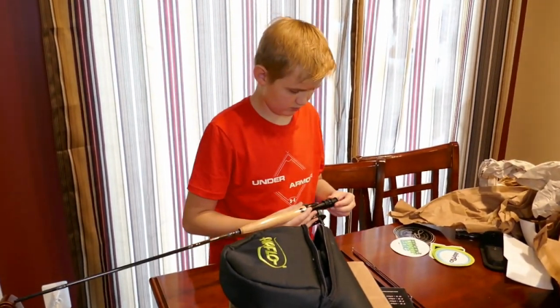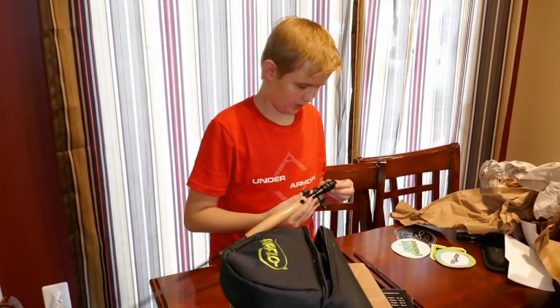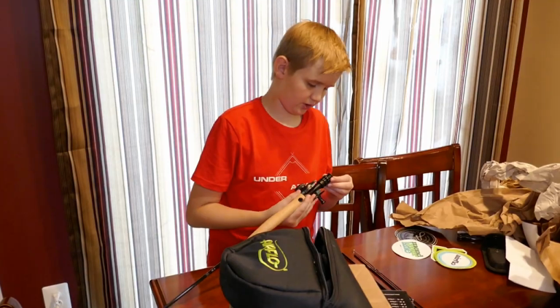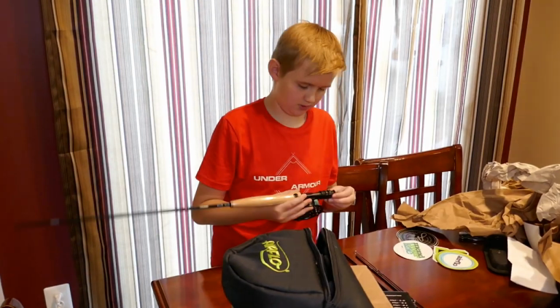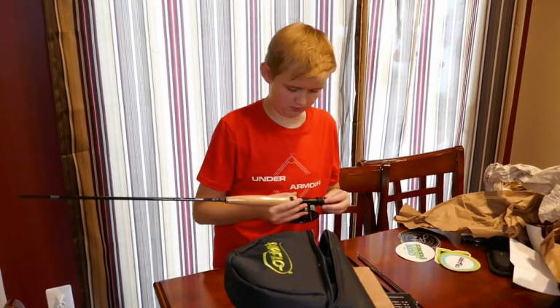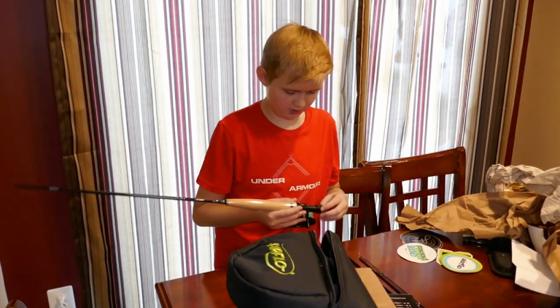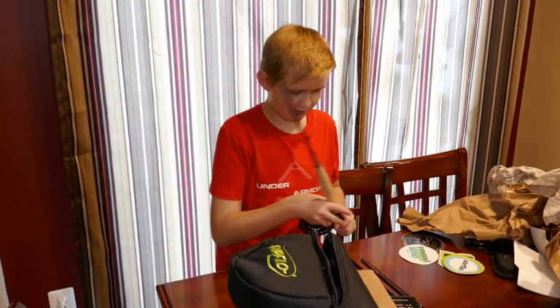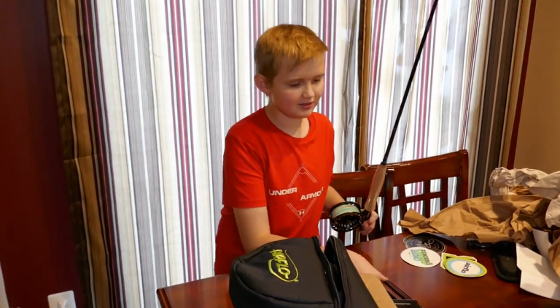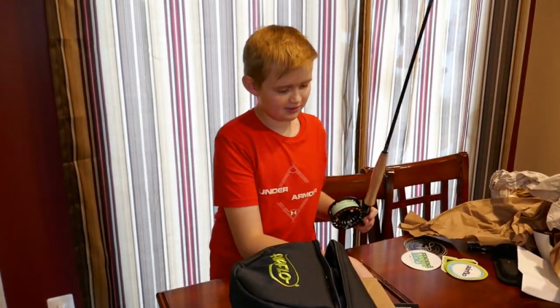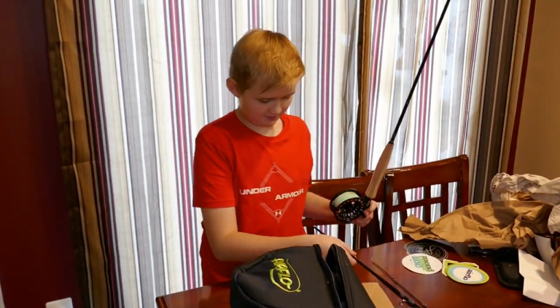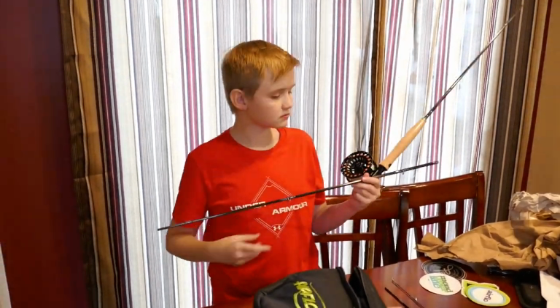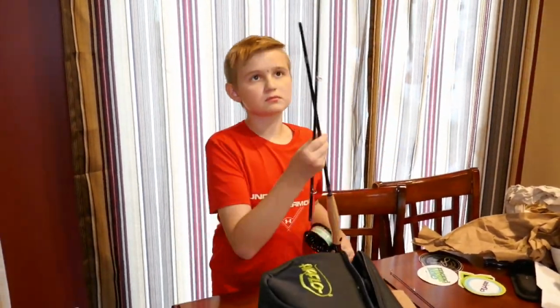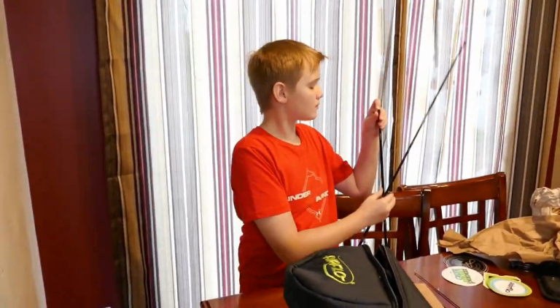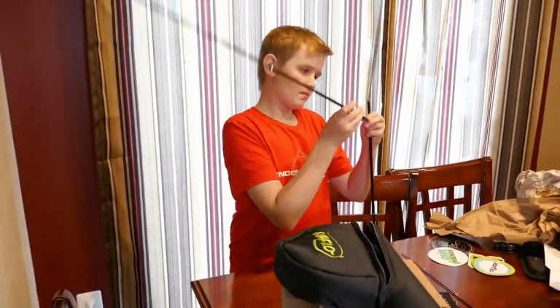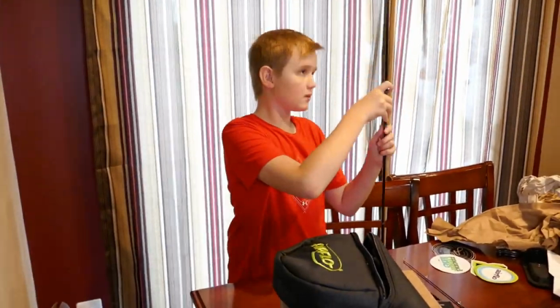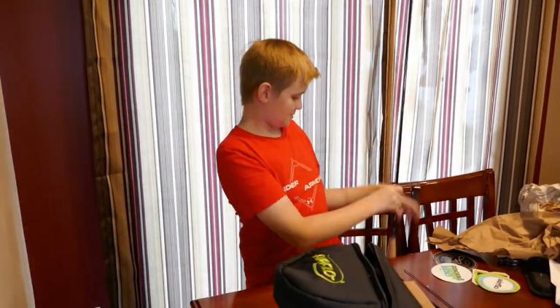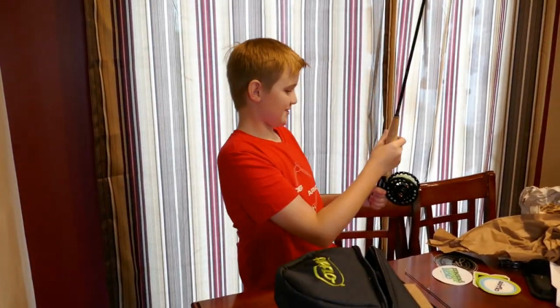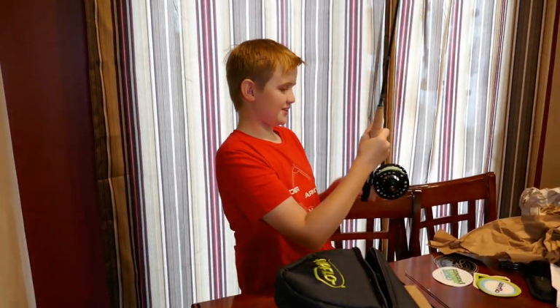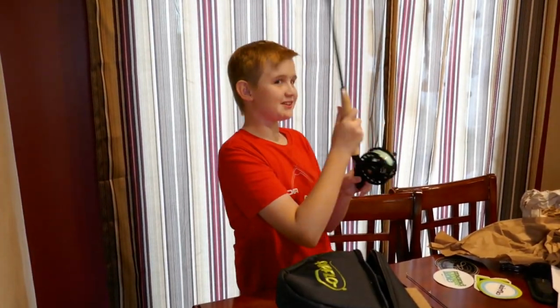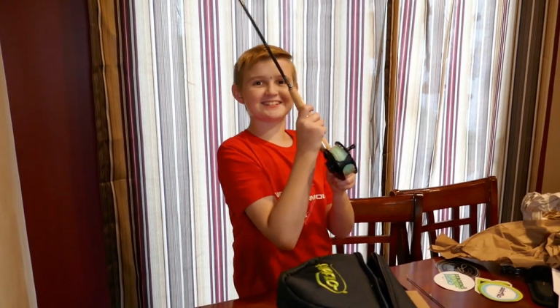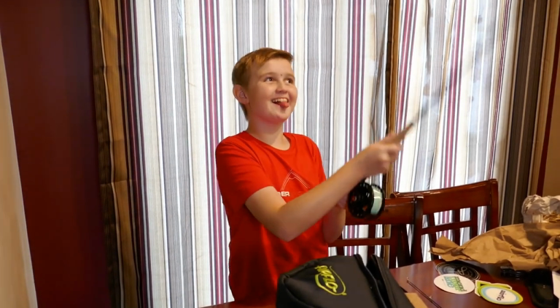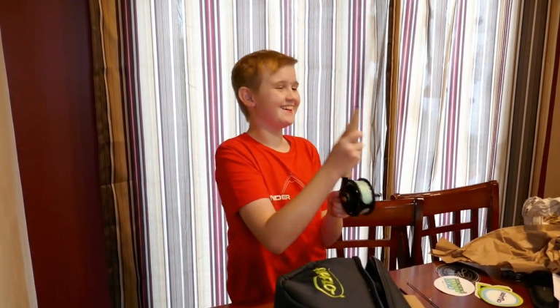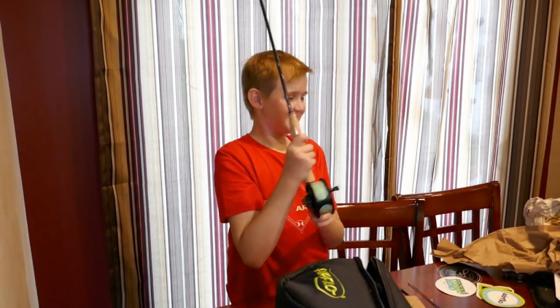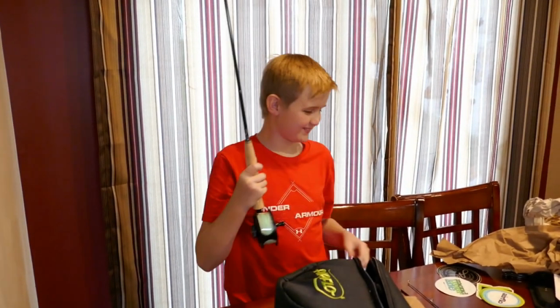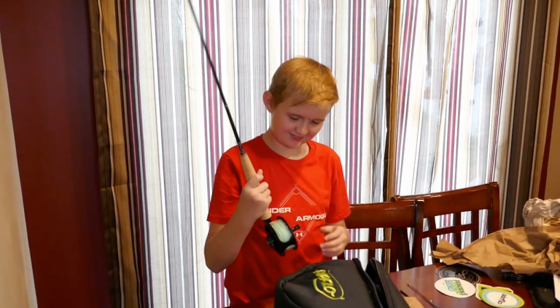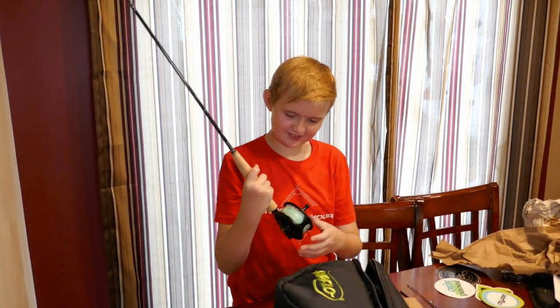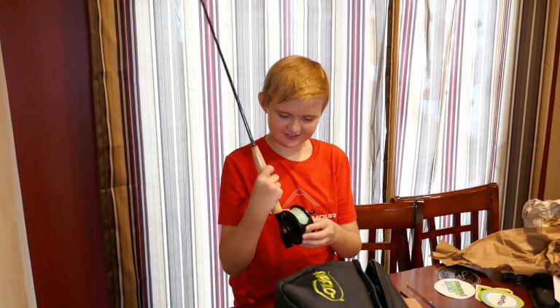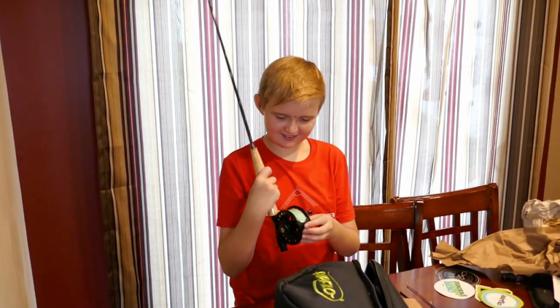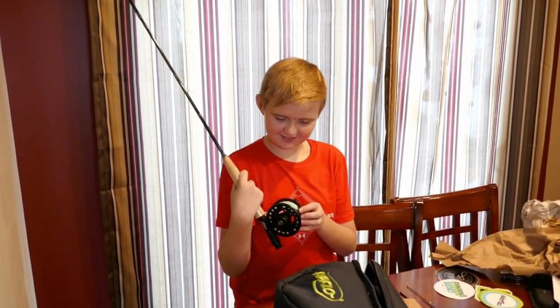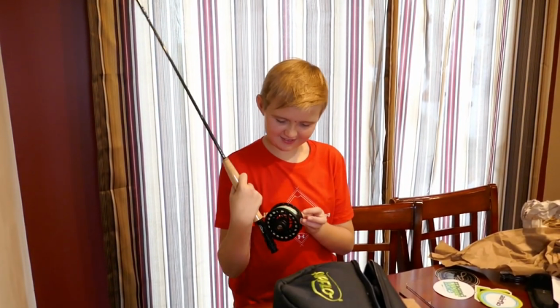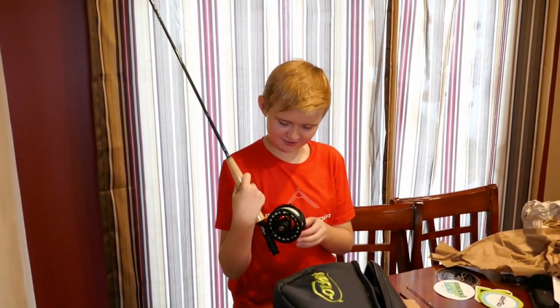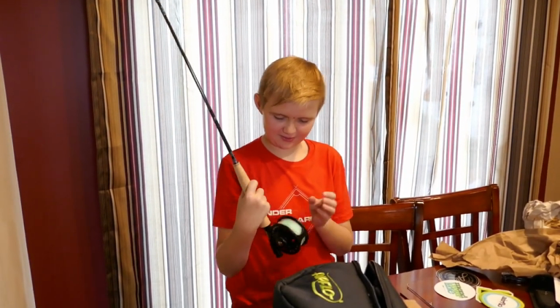Oh, I think I'm missing something. Look at this — there's a string. That's really cool.